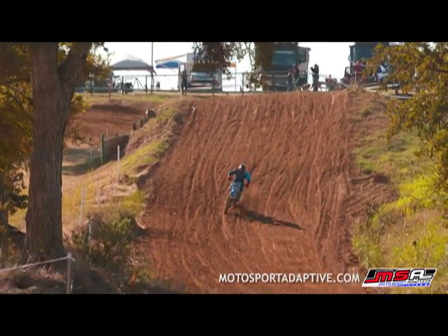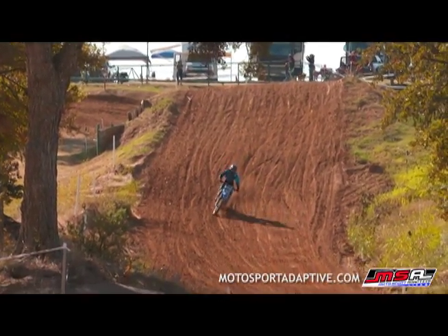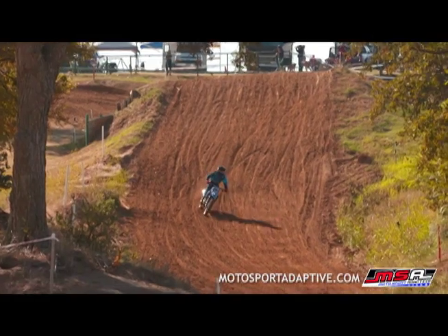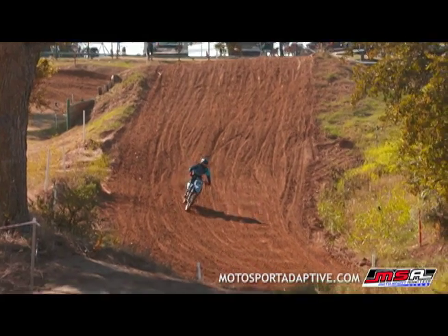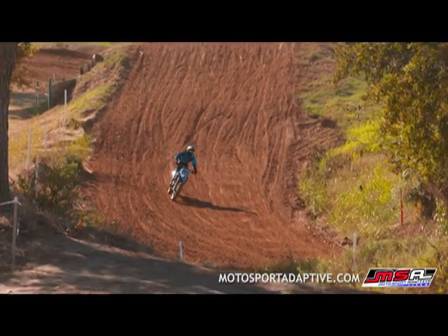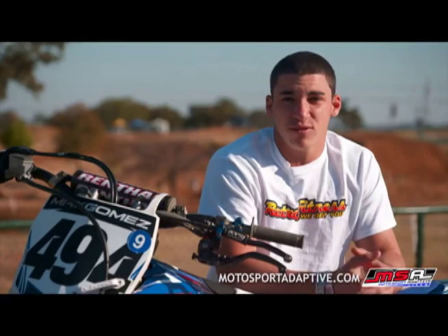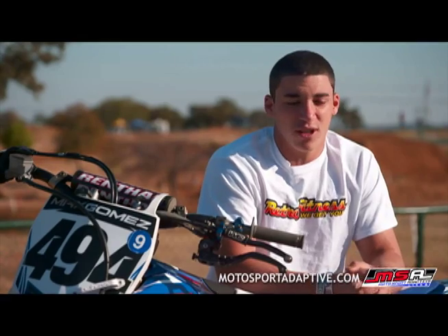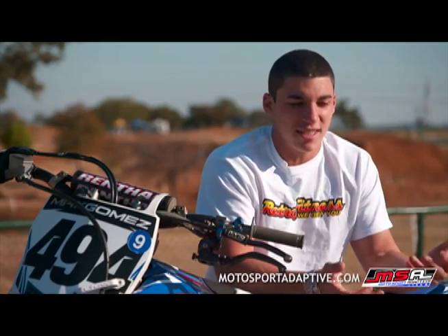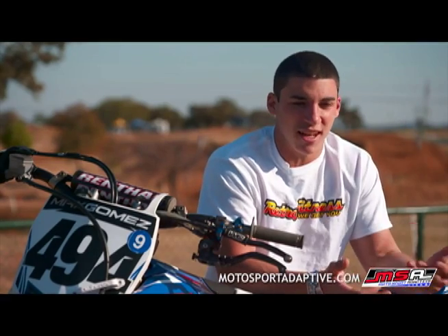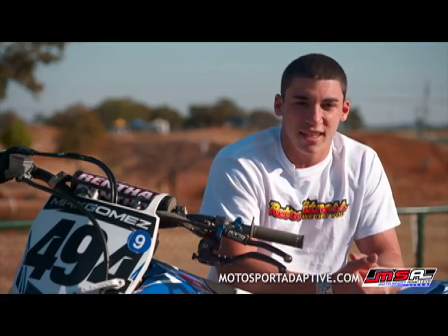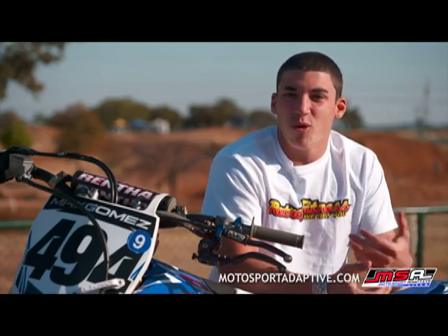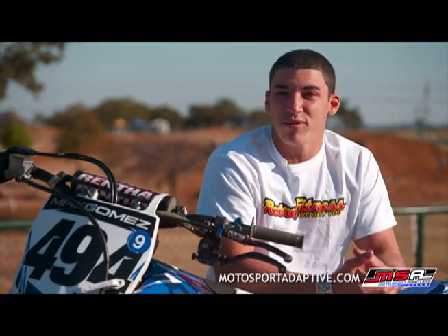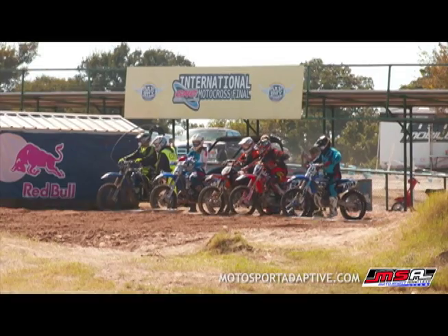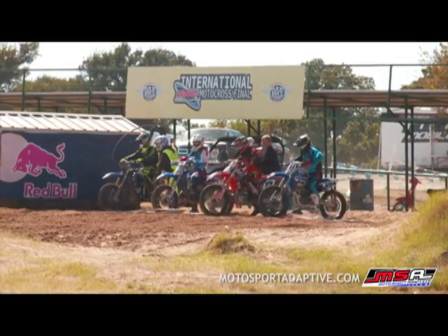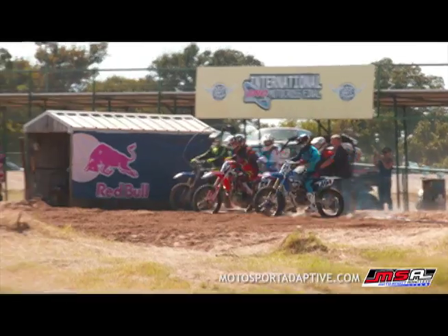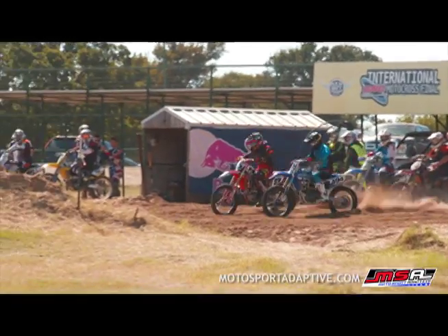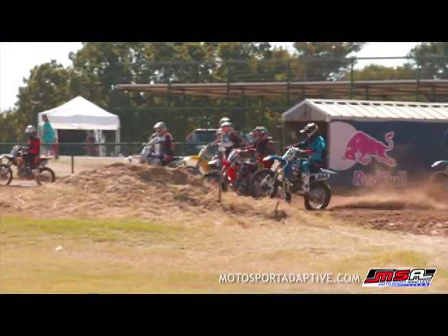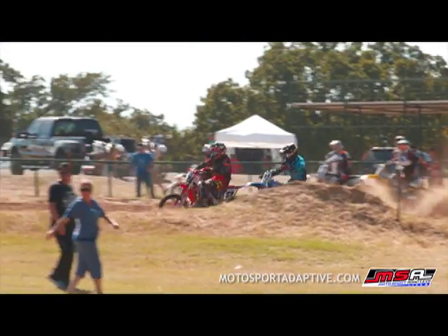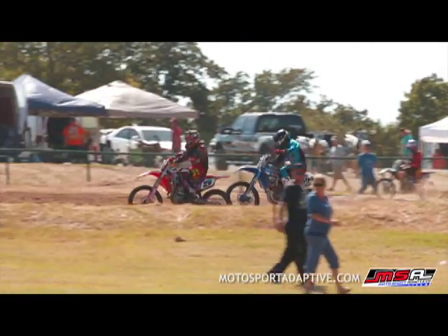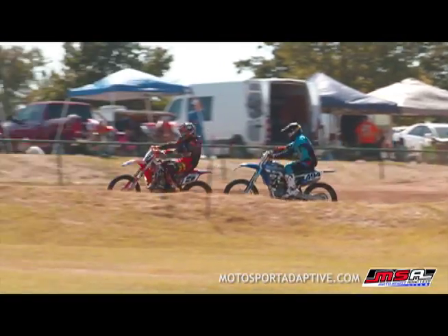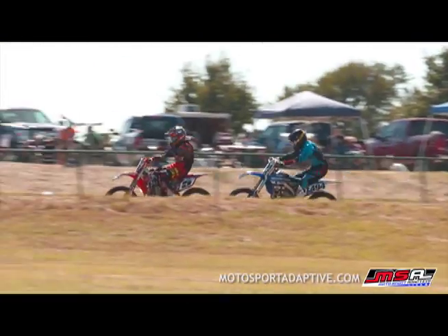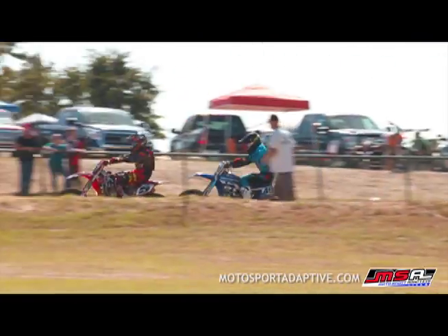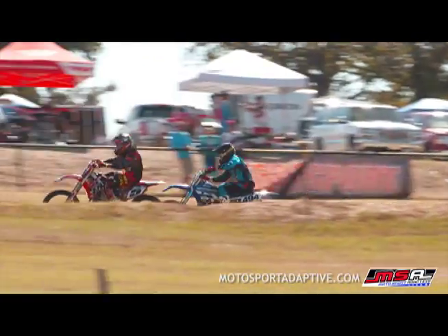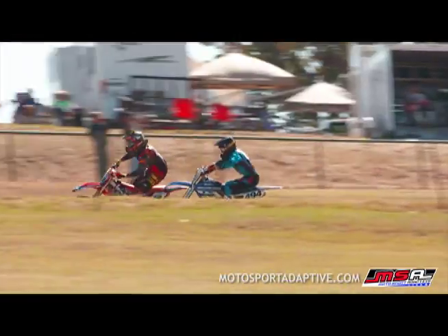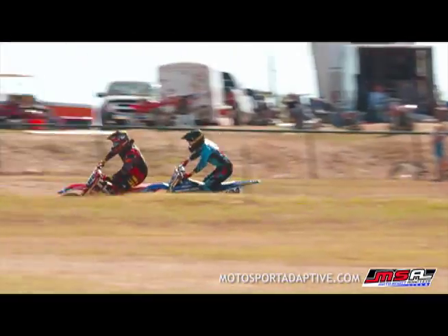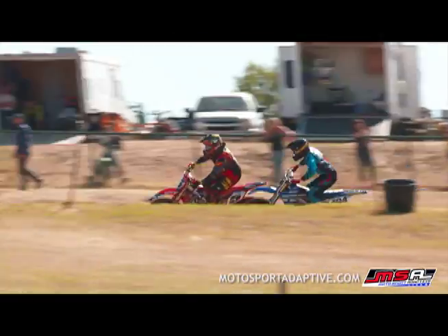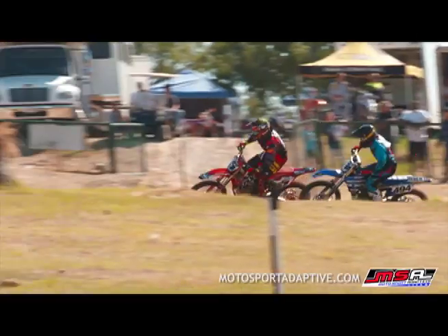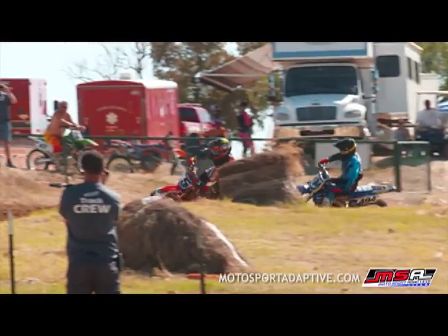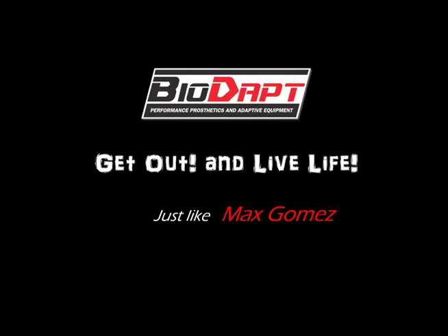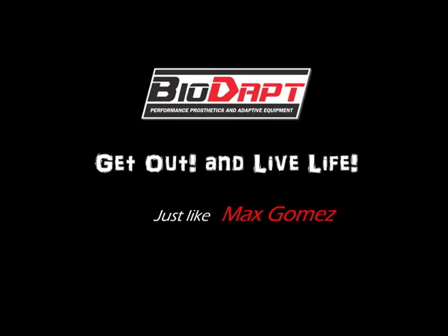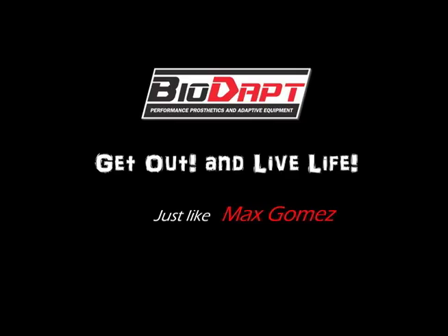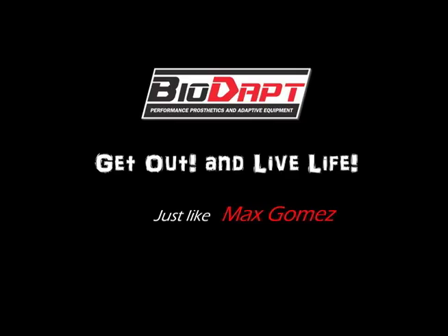I don't think I'd be where I am today without his foot. So I guess it's kind of like a win-win for him, because if I do end up beating him I have his foot and I needed that to win. But at the same time, me and him go back and forth quite a bit, so it should be a good race.